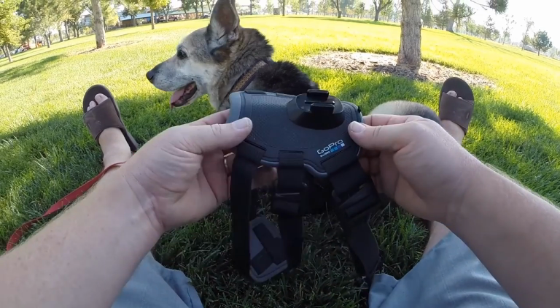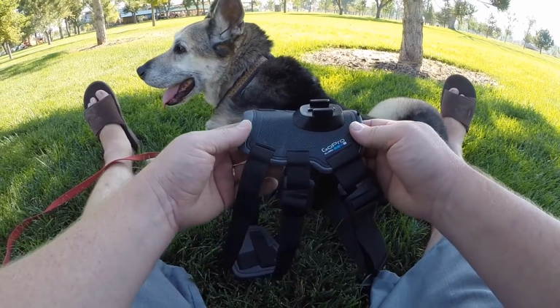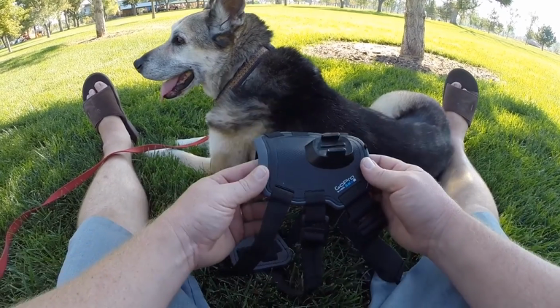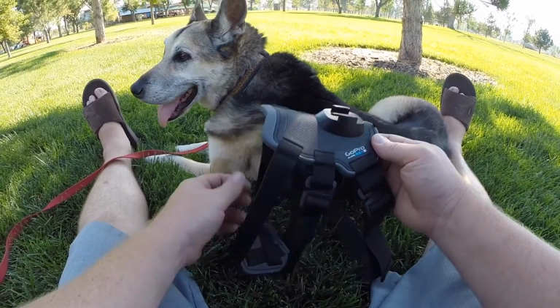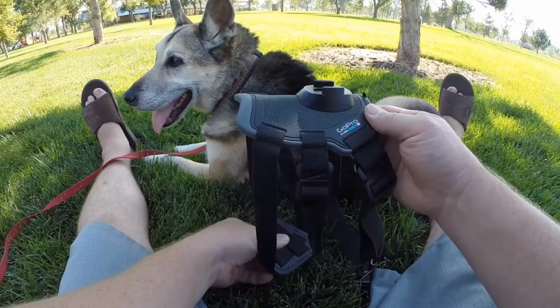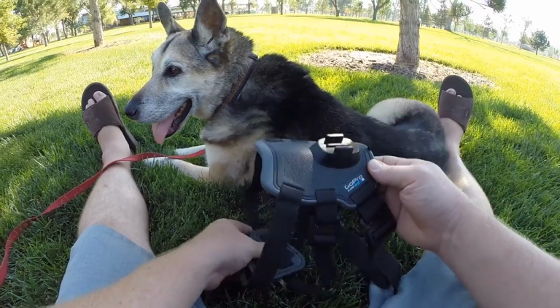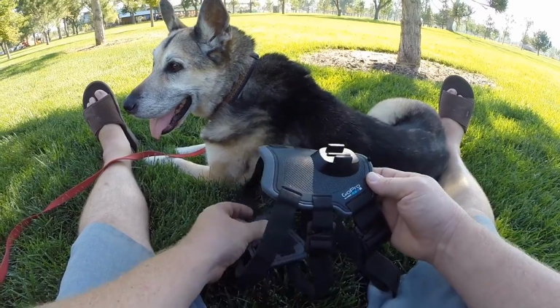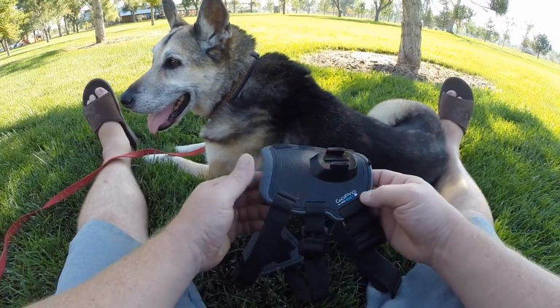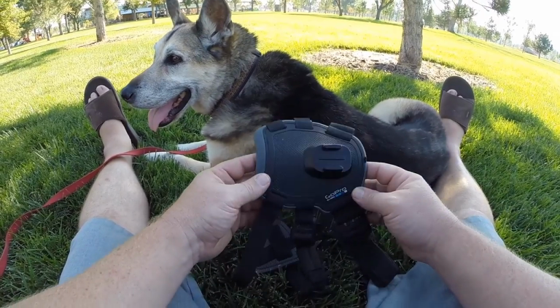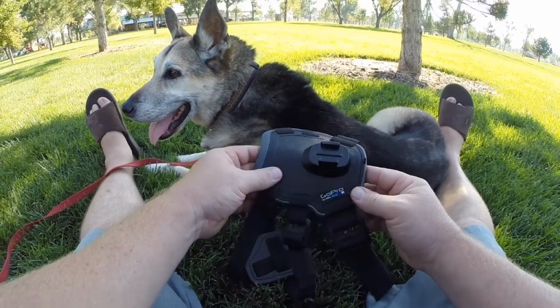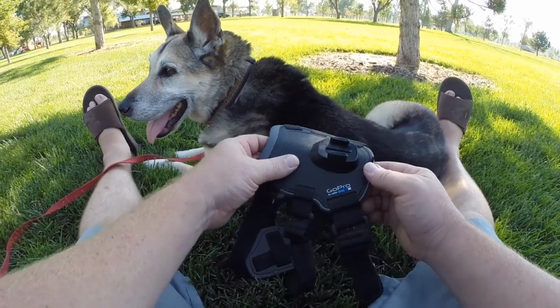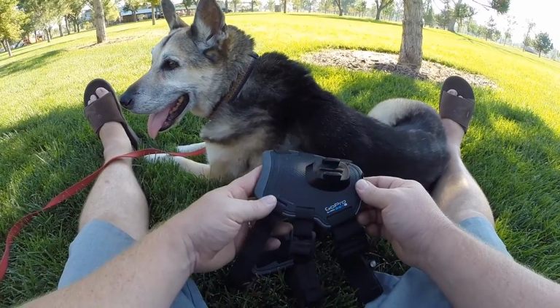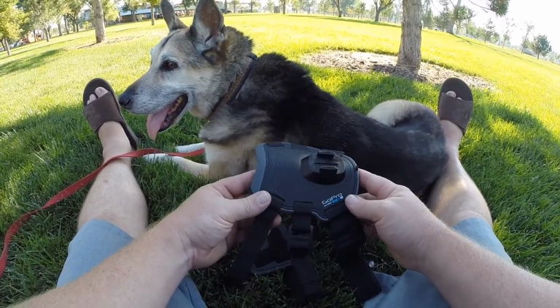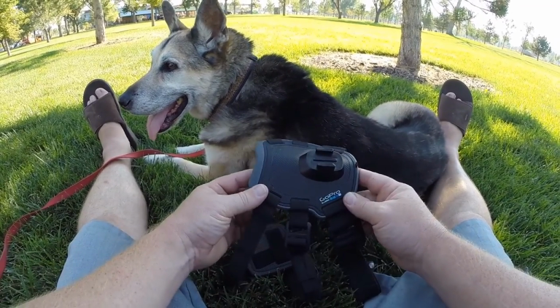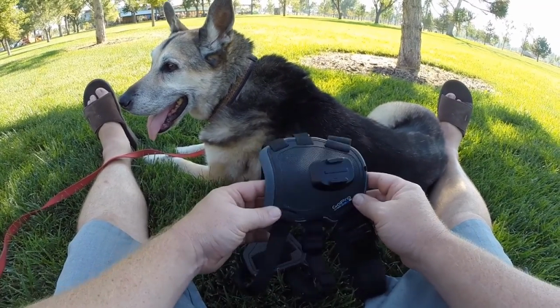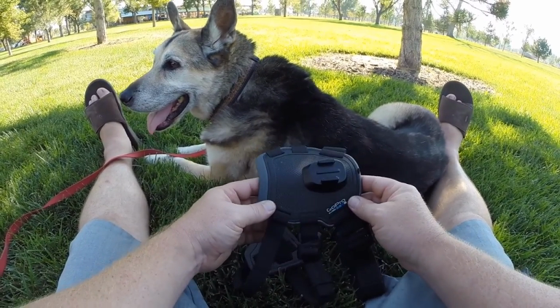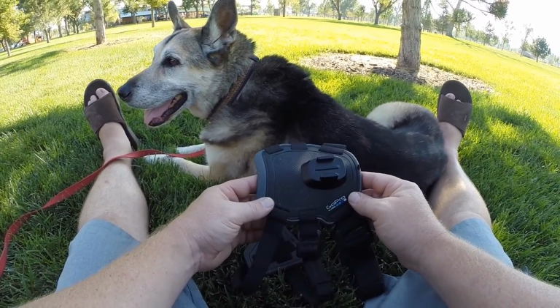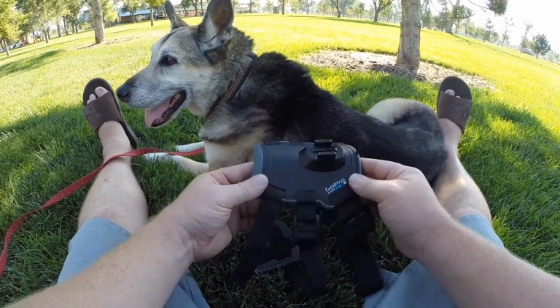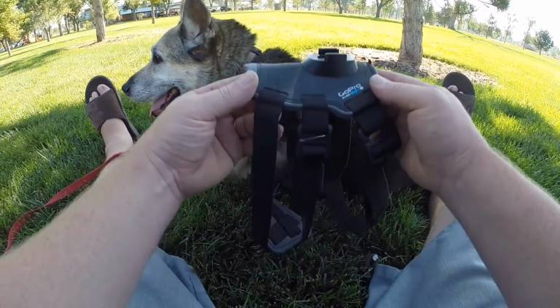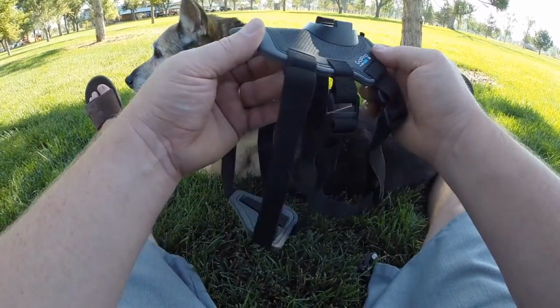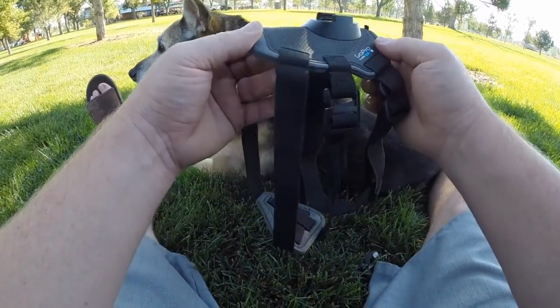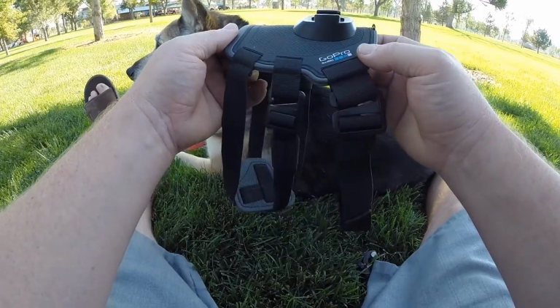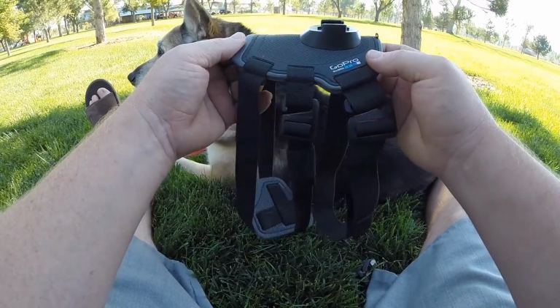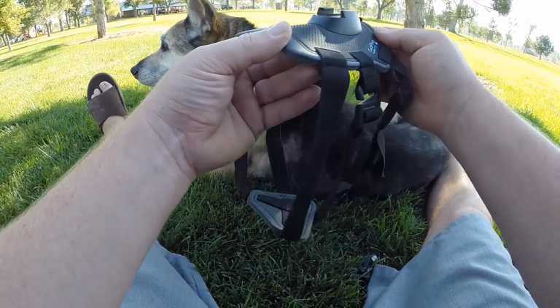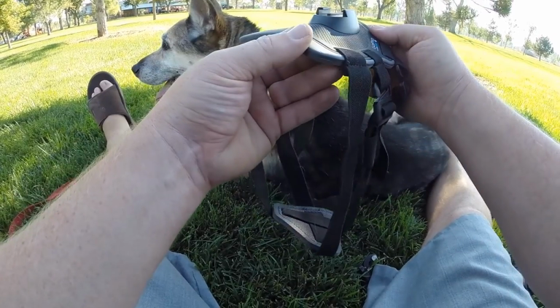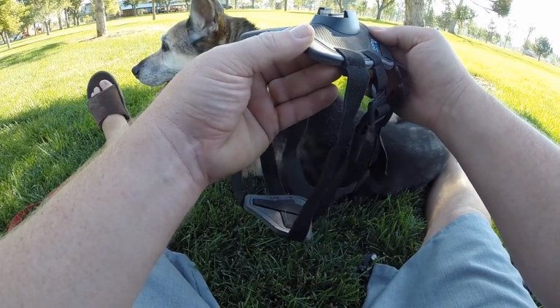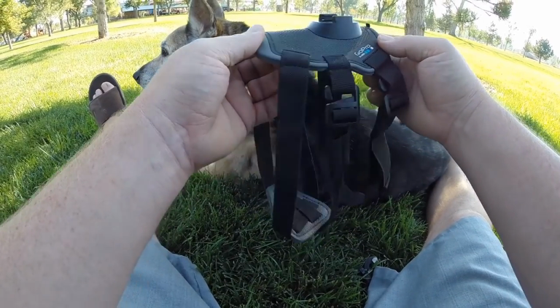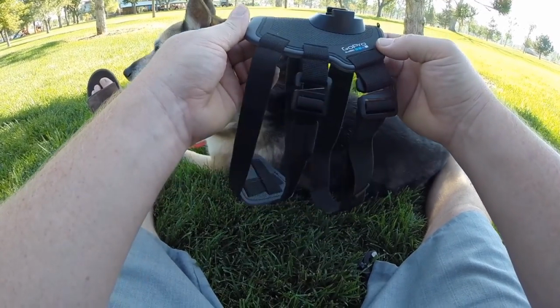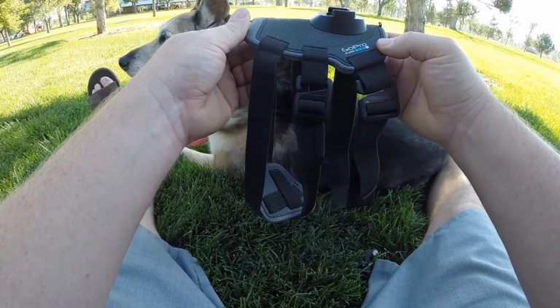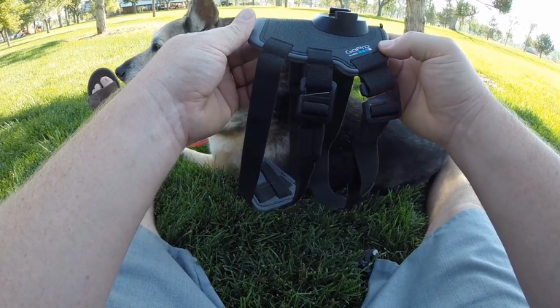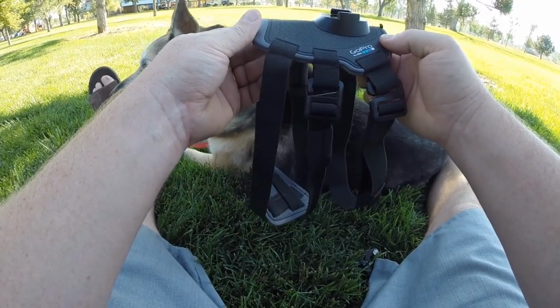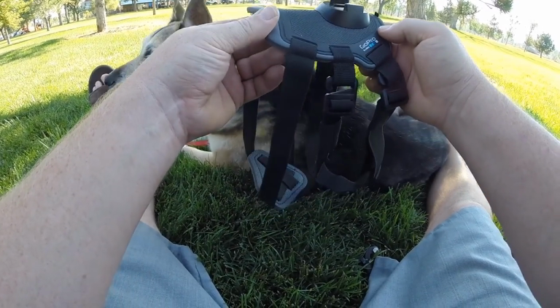Hi, this is Mike from Zoomy.com. I'm here in the park with my dog Cabo to do a quick review of the Fetch dog mount harness from GoPro.